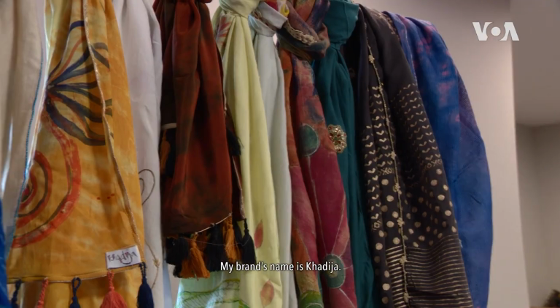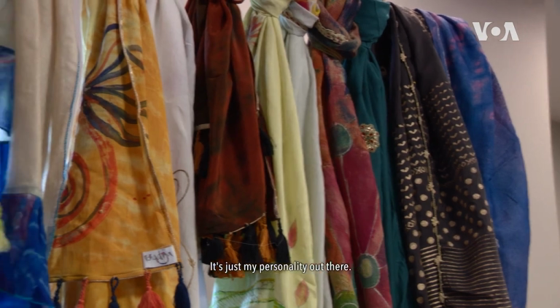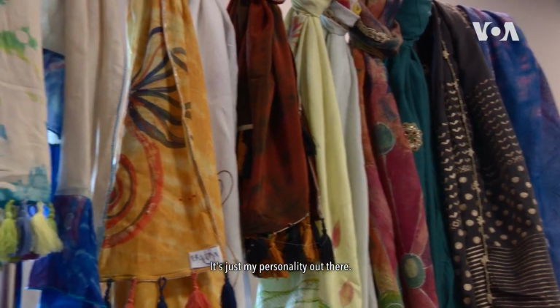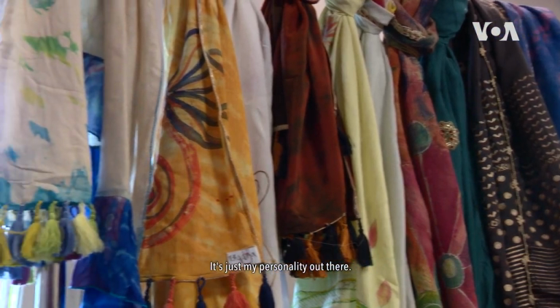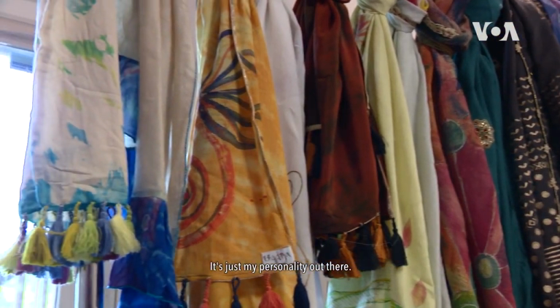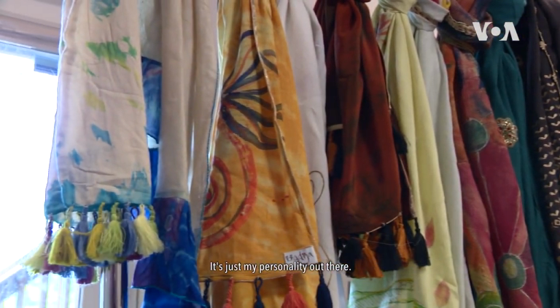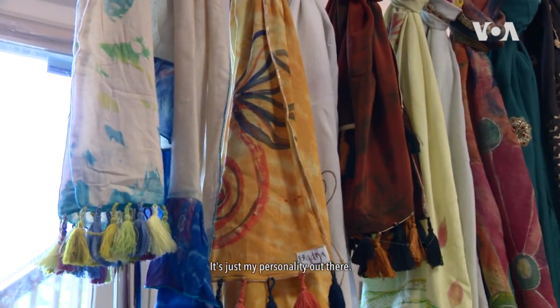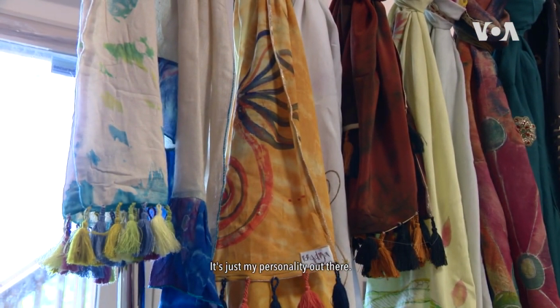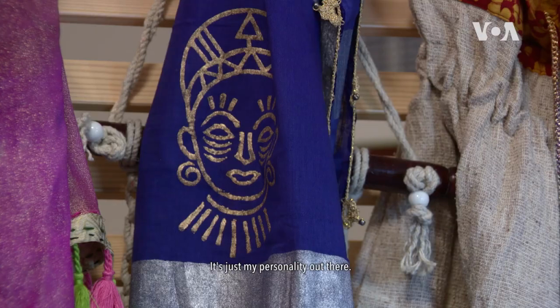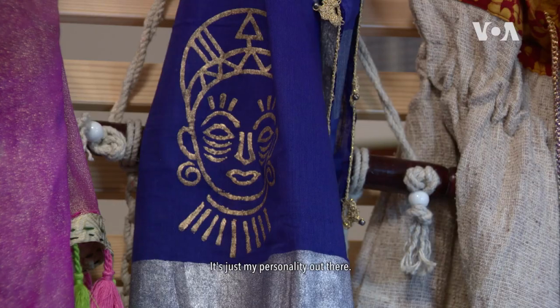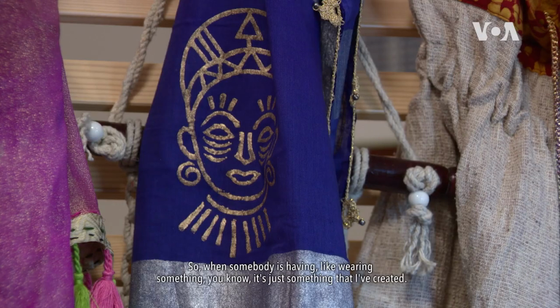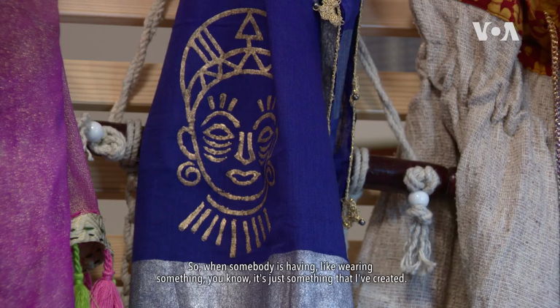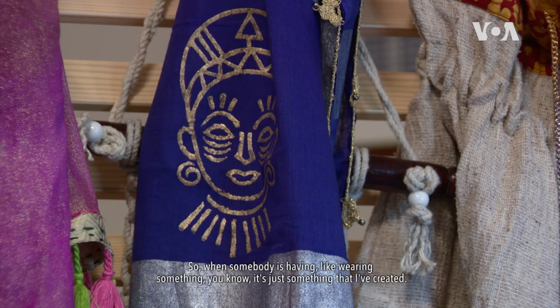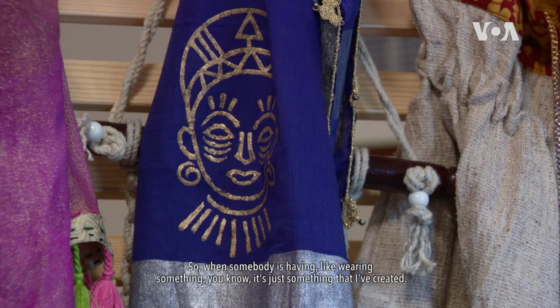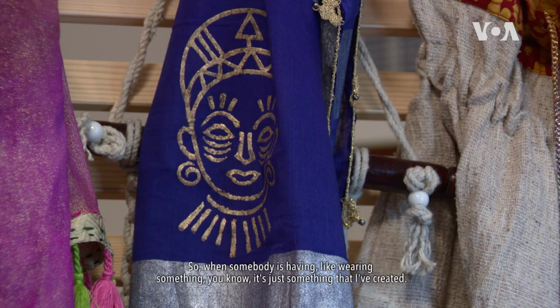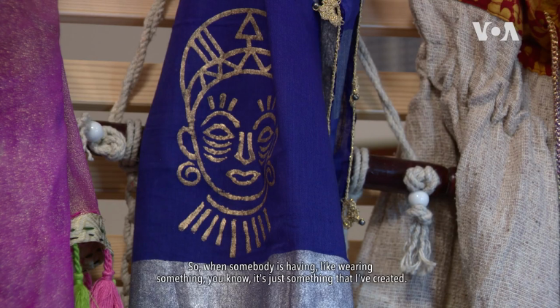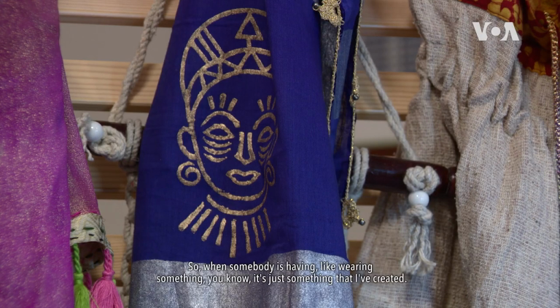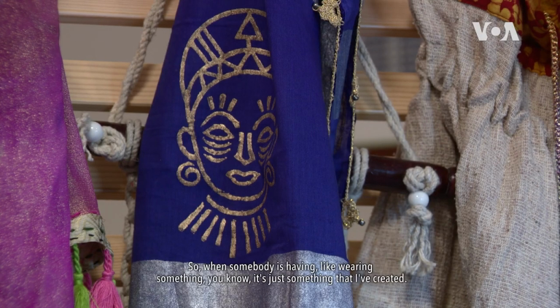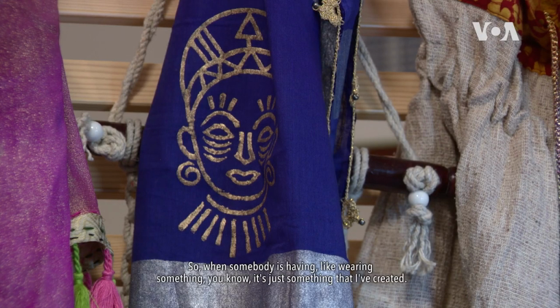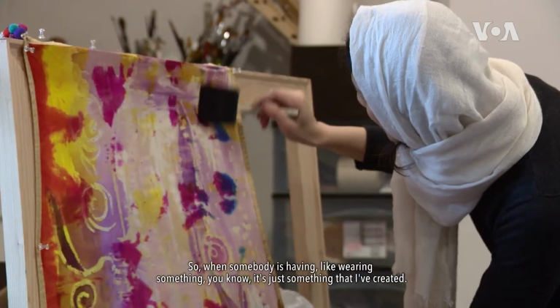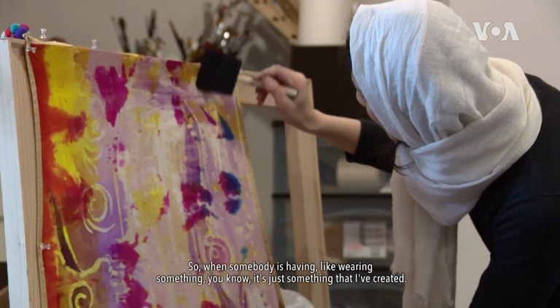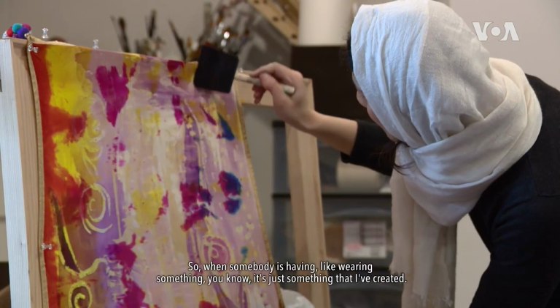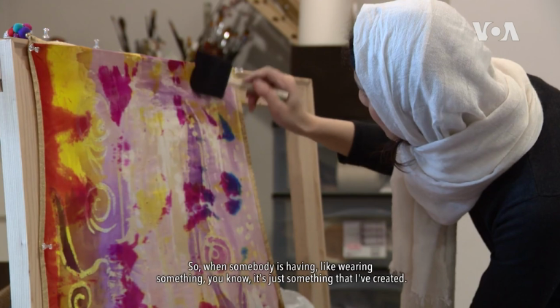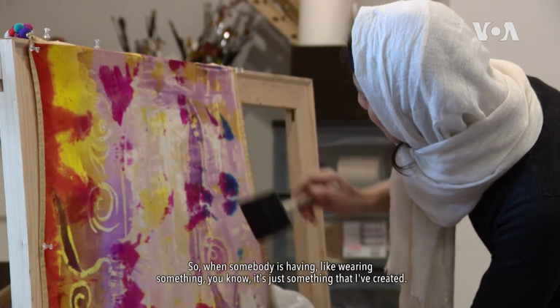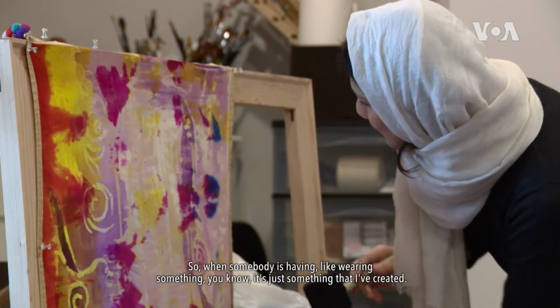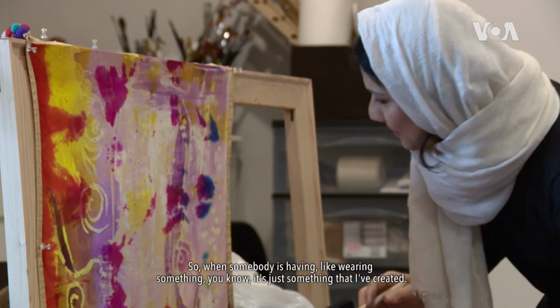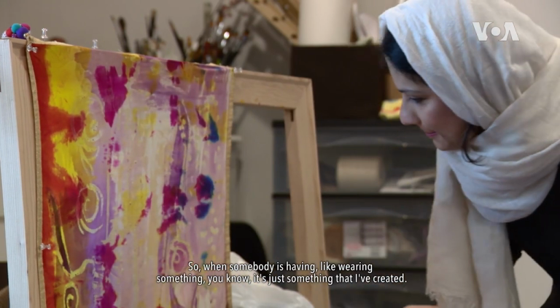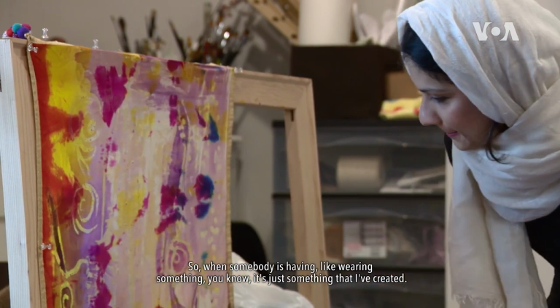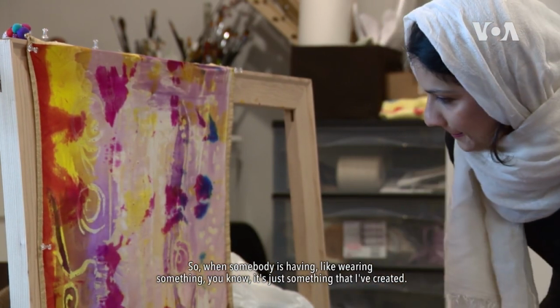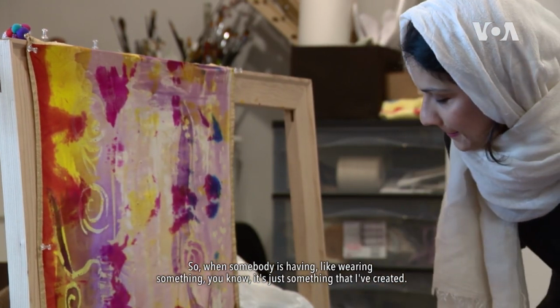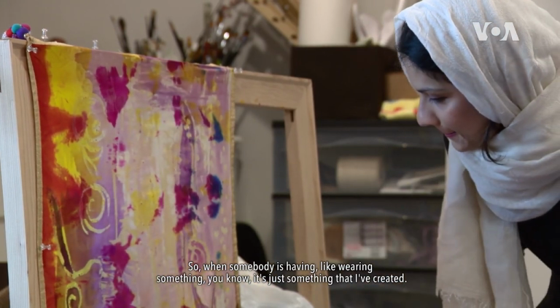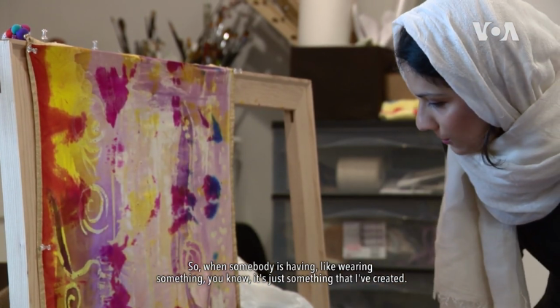It's just my personality out there. So when somebody is wearing something, it's just something that I've created.